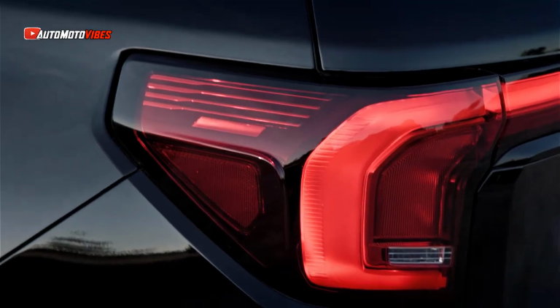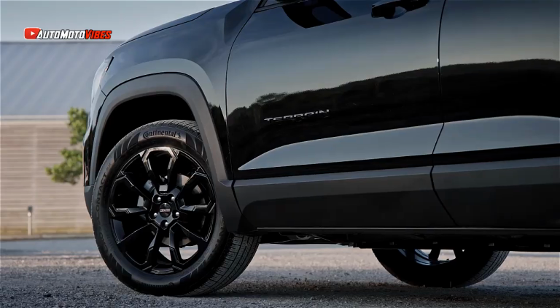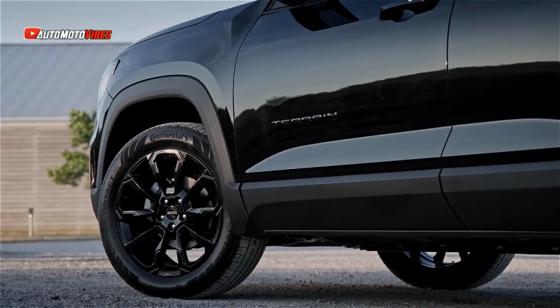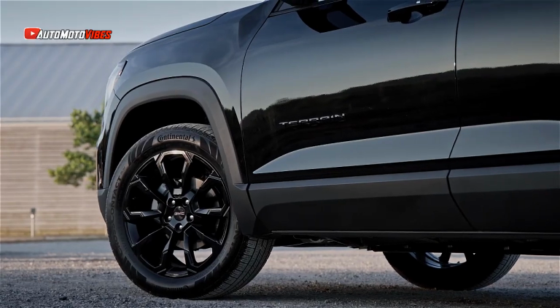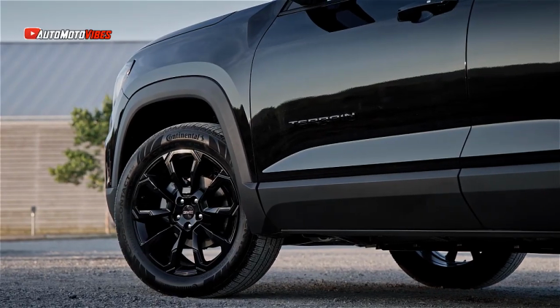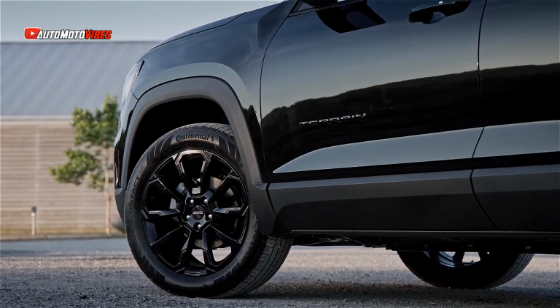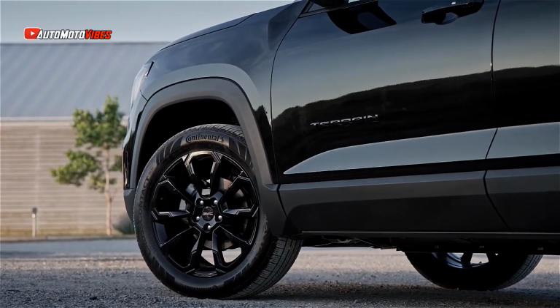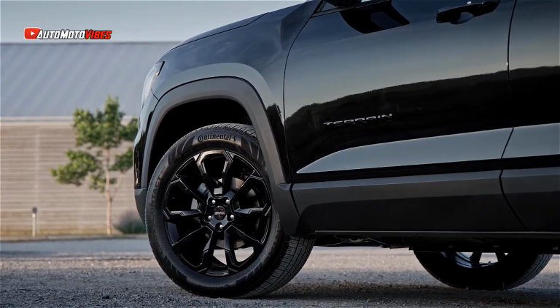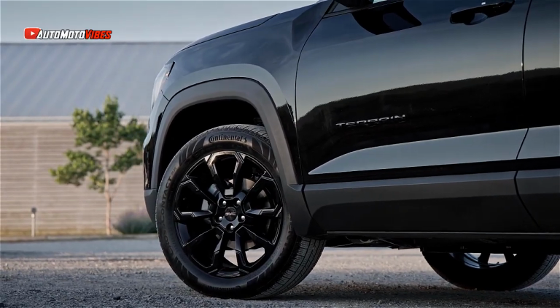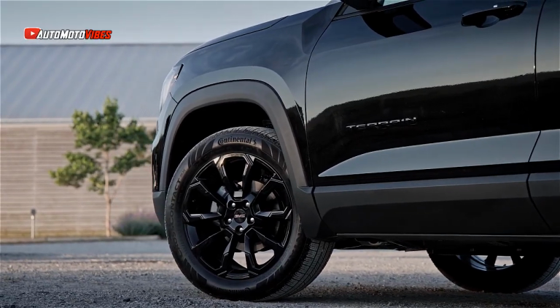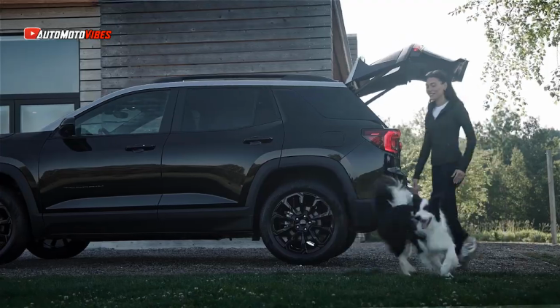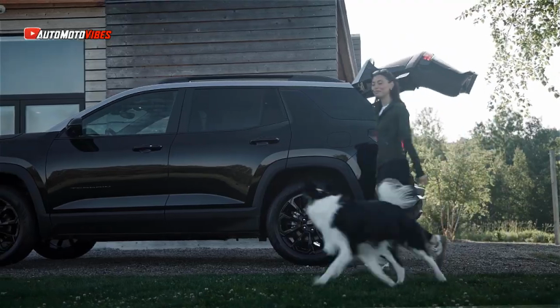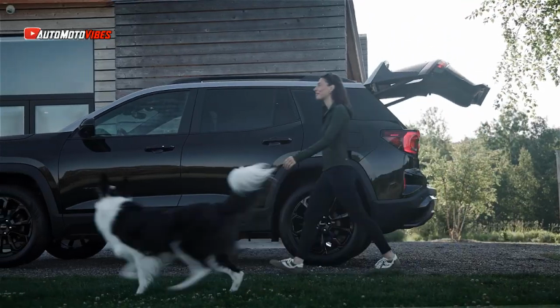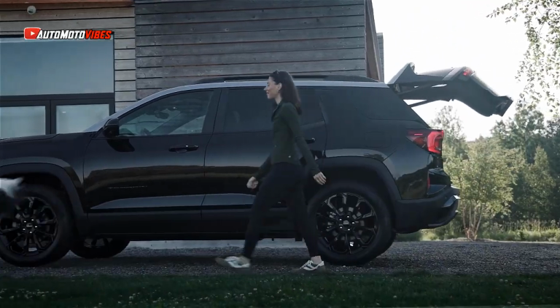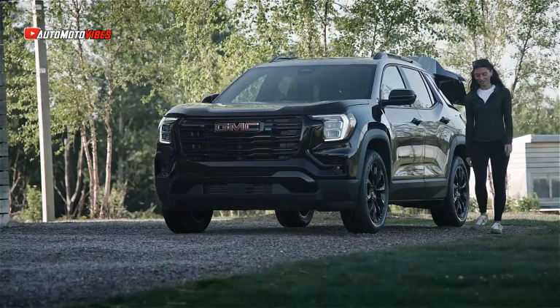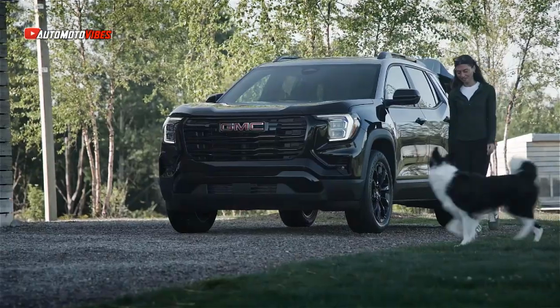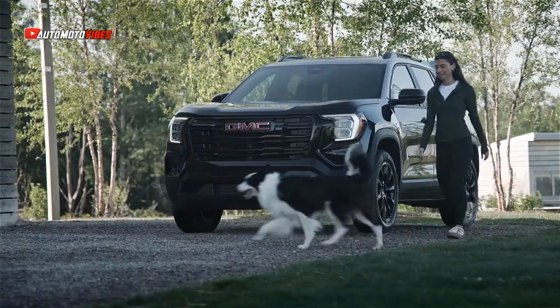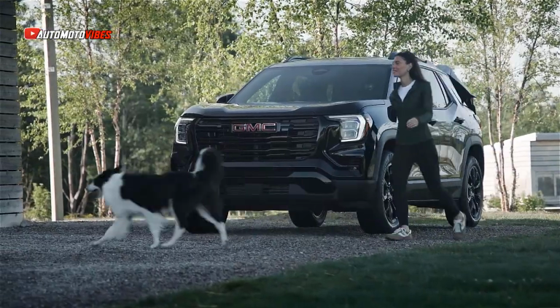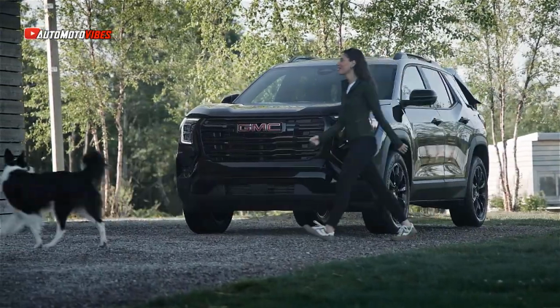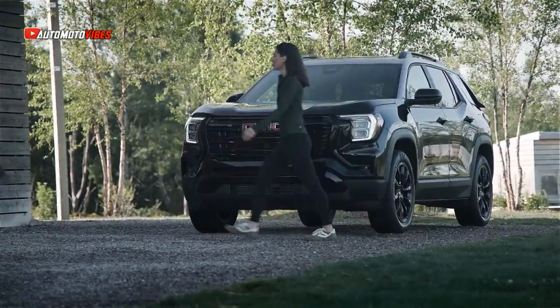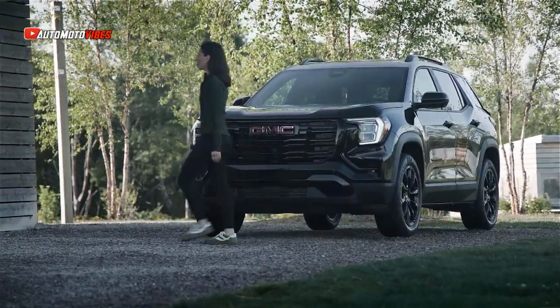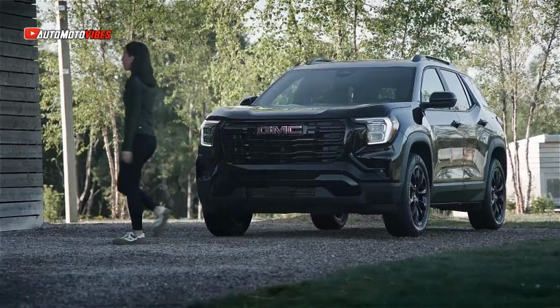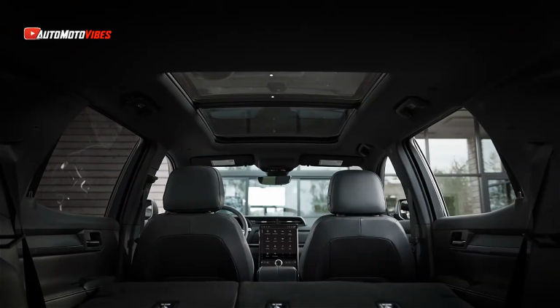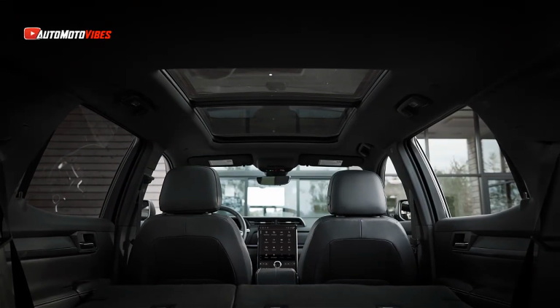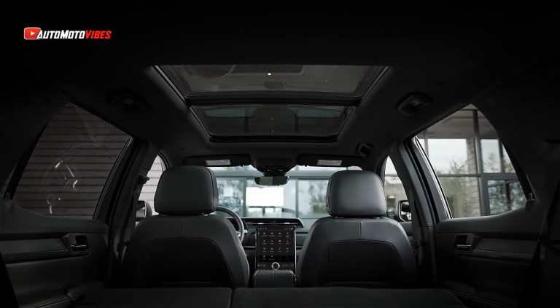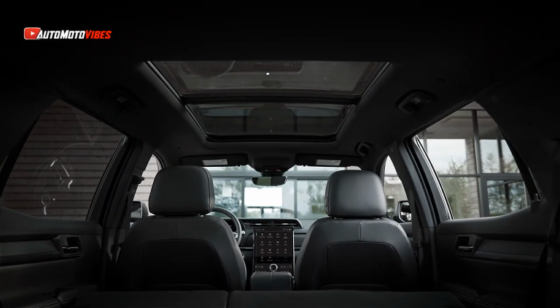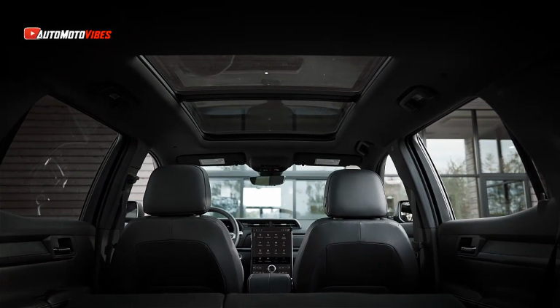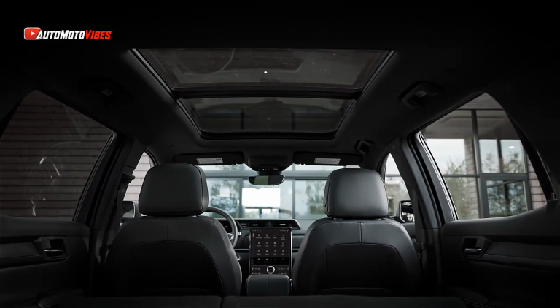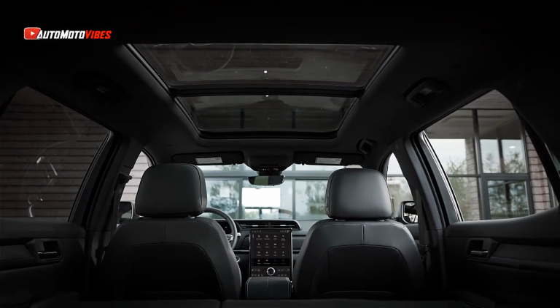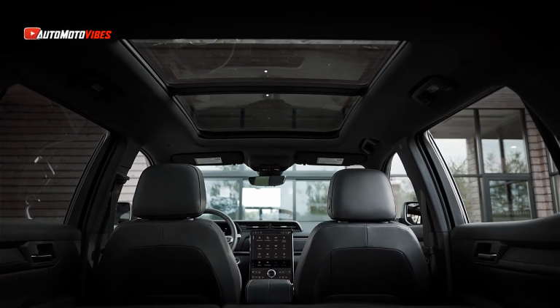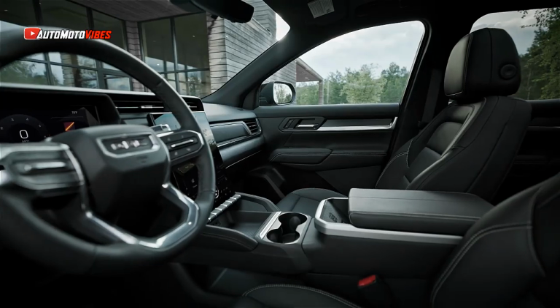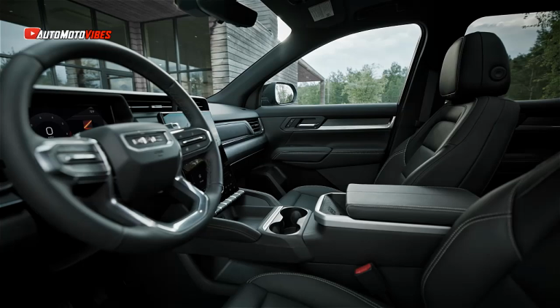The Denali trim even offers larger 20-inch wheels. For the 2025 model year, the GMC Terrain is available only in the Elevation trim, while the AT4 and Denali trims are set to arrive in the 2026 model year.